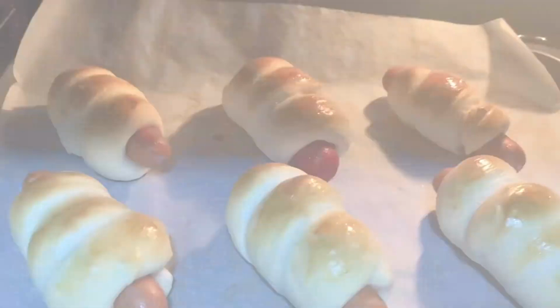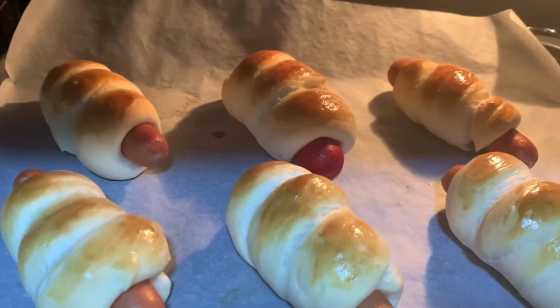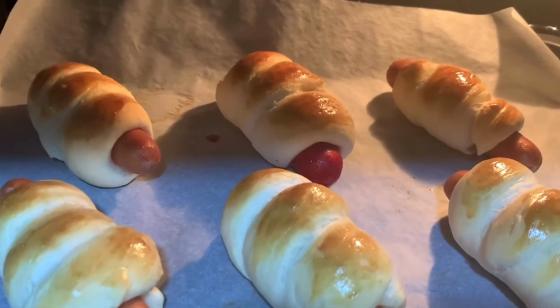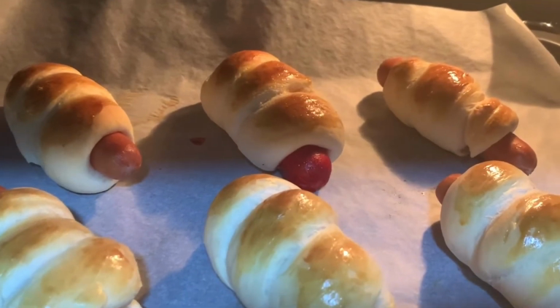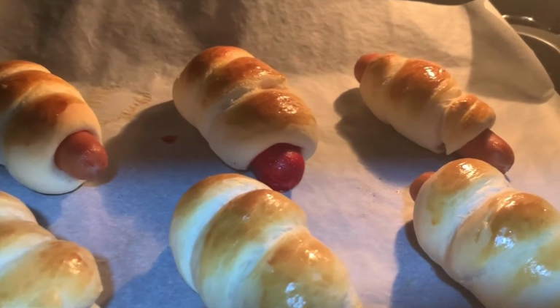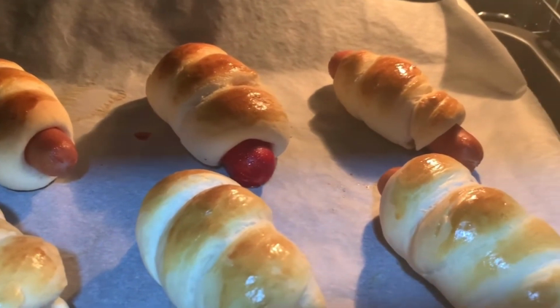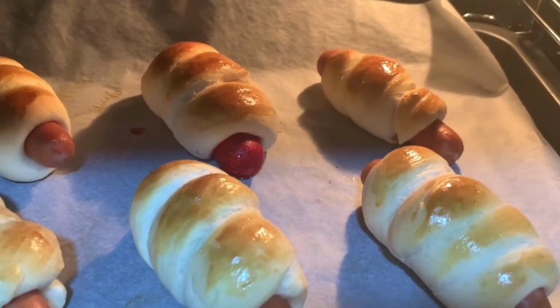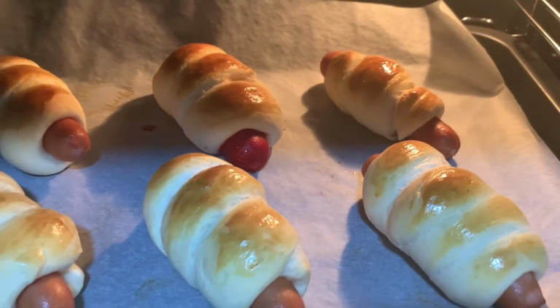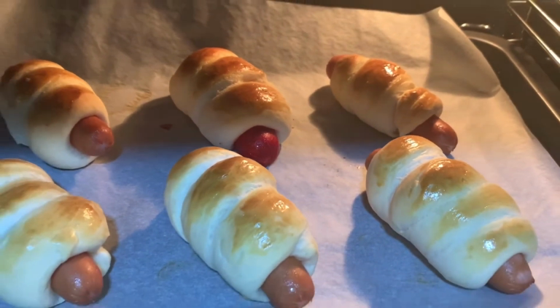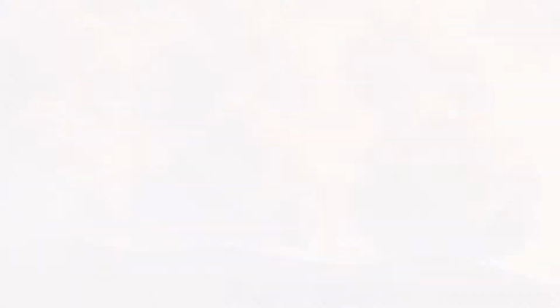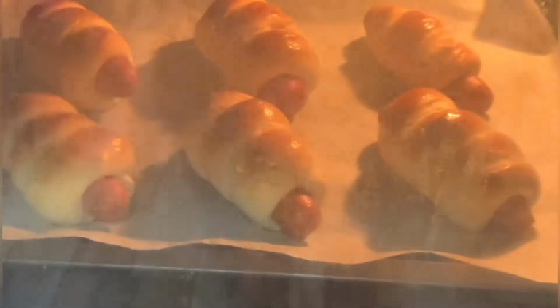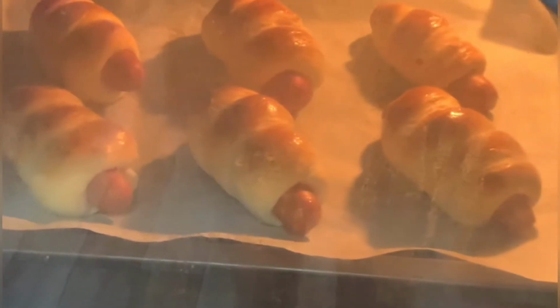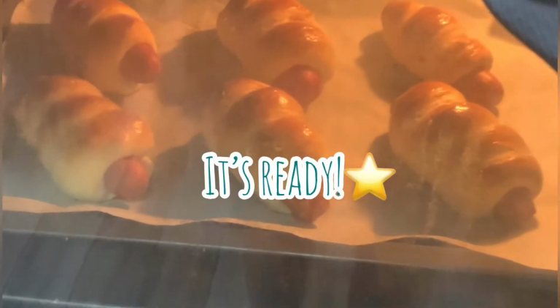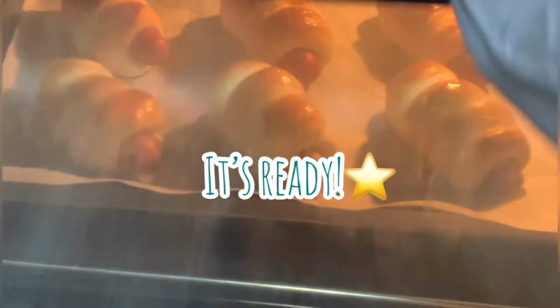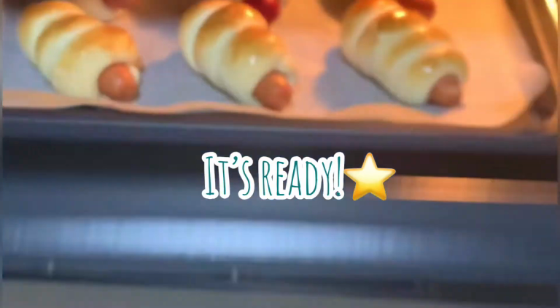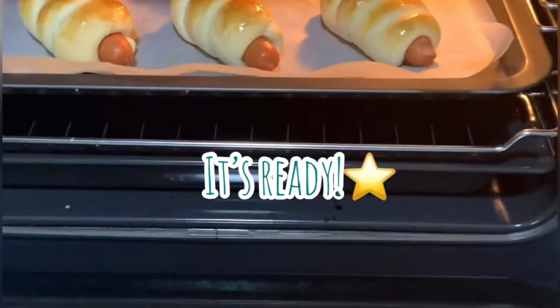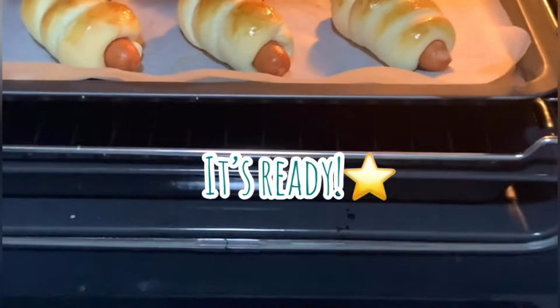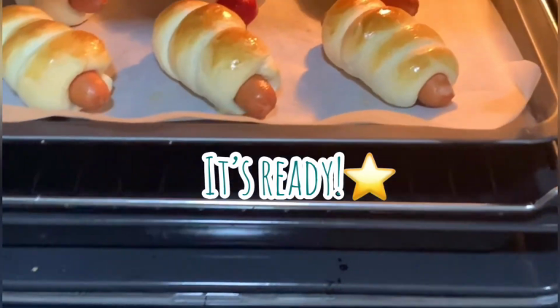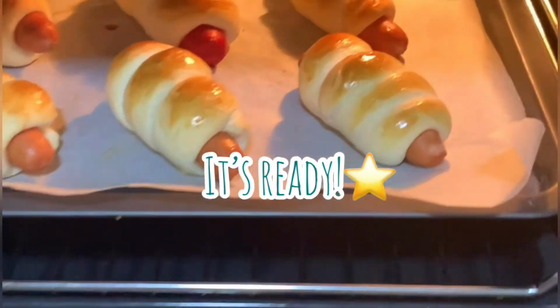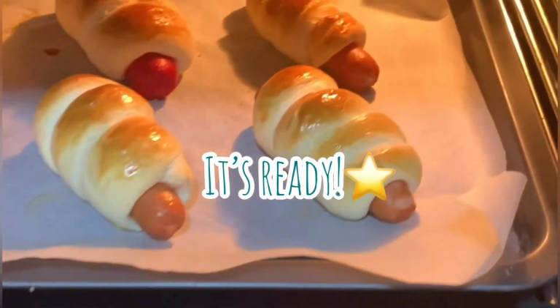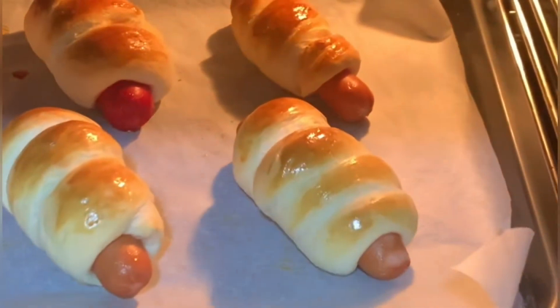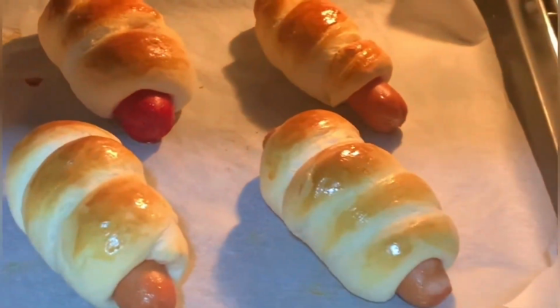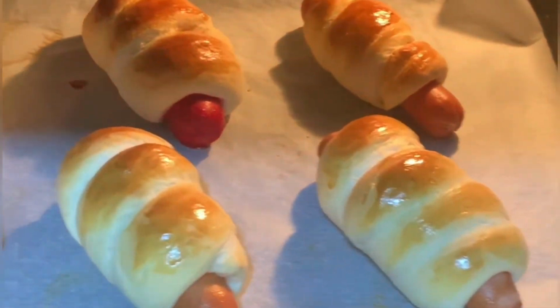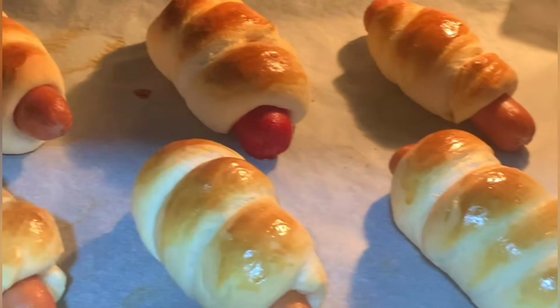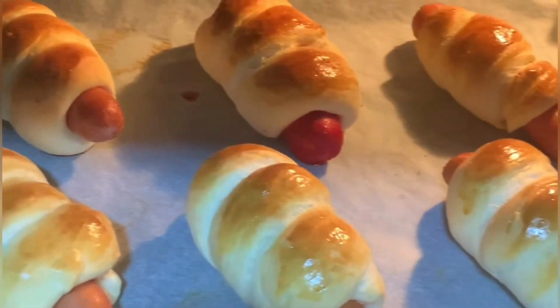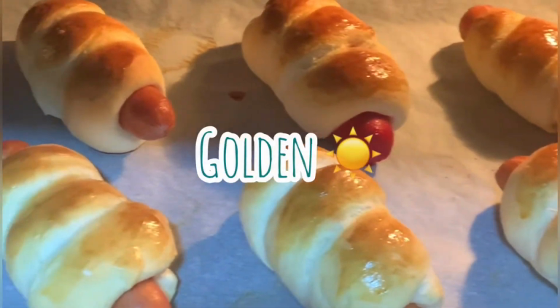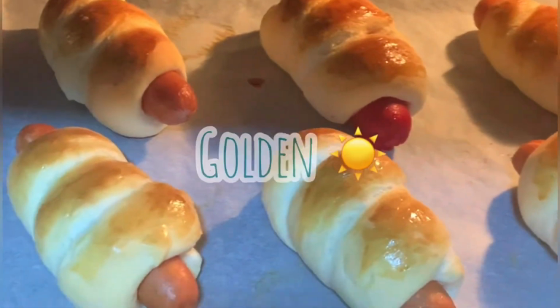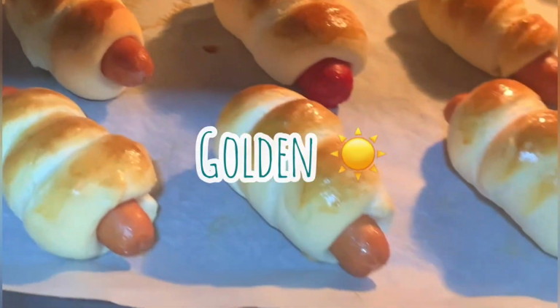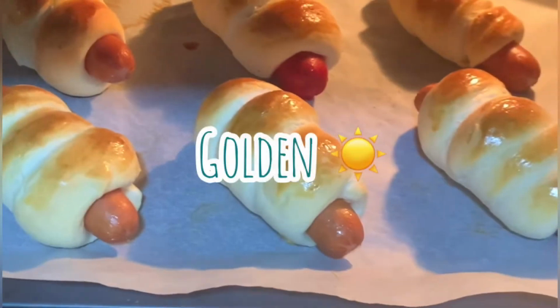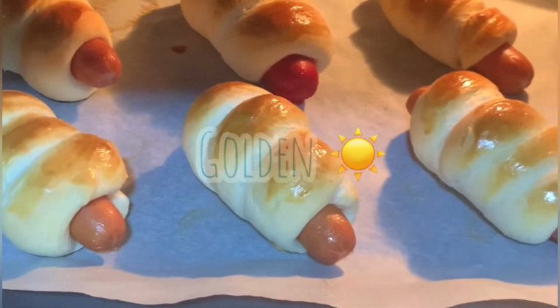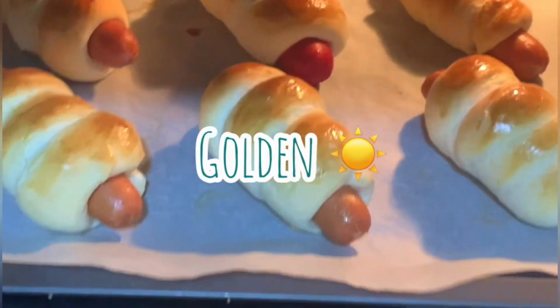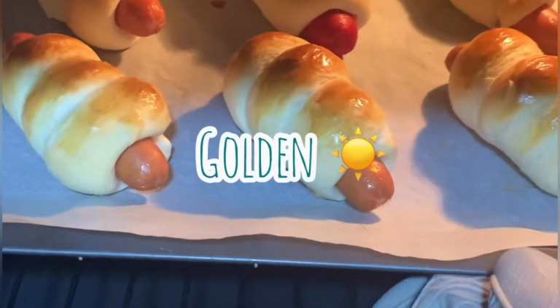I checked it after maybe 10 minutes — looking good, yeah. But we have to bake it some more. And then I think it's ready — oh, it's ready! See, what do you think? Does it look nice? Yeah, it looks nice.